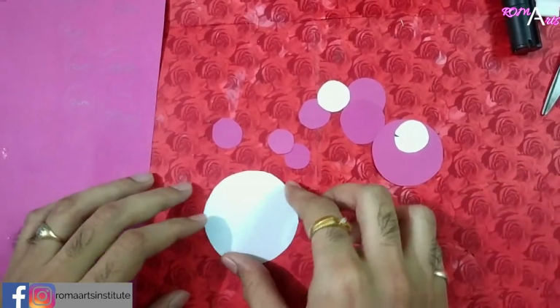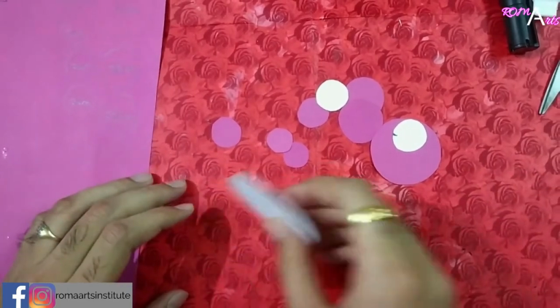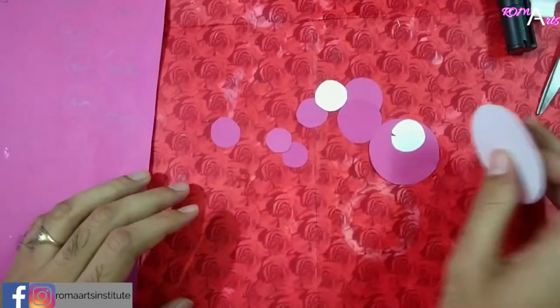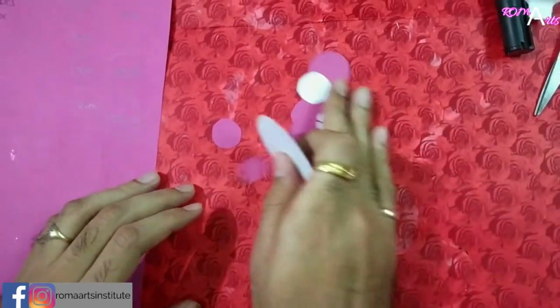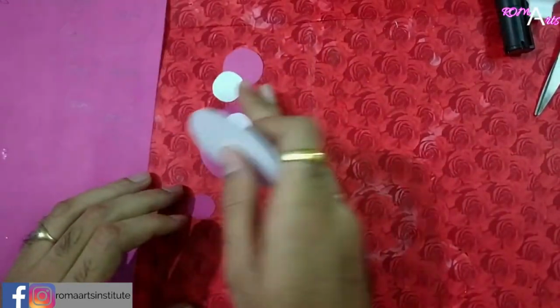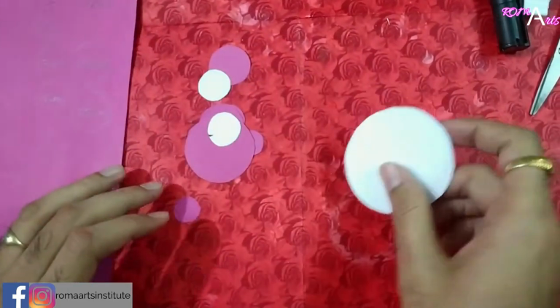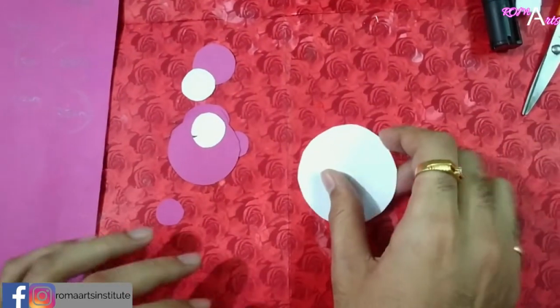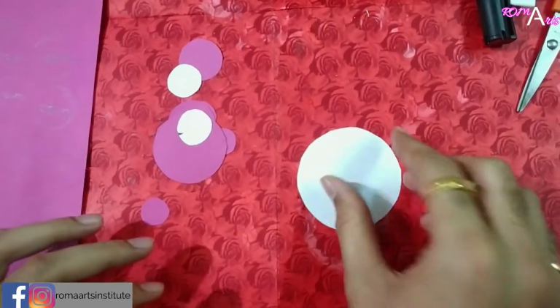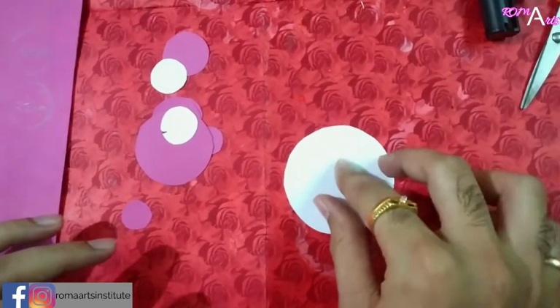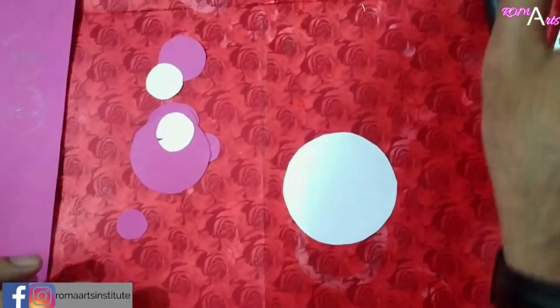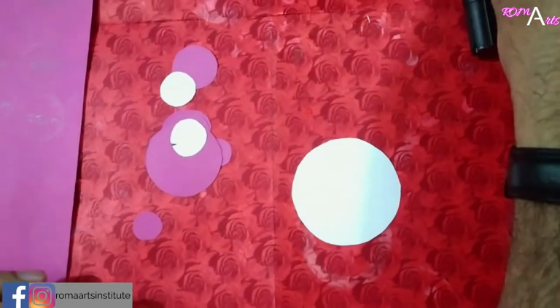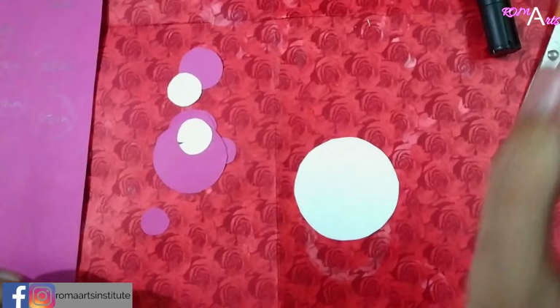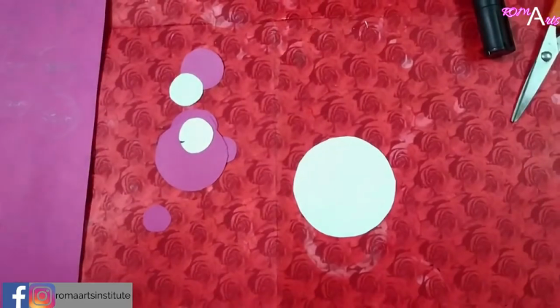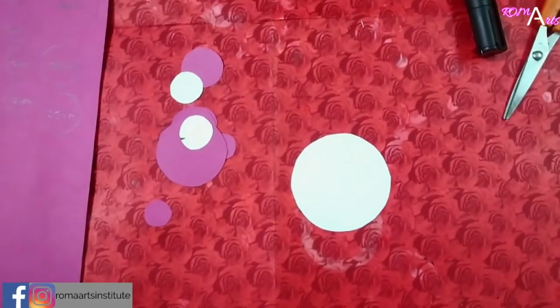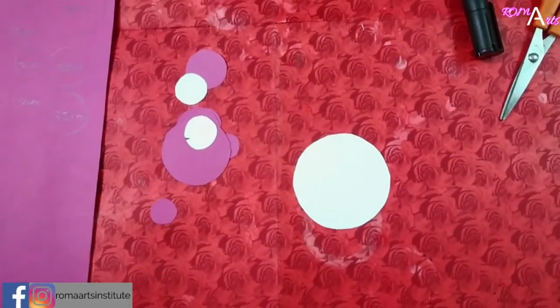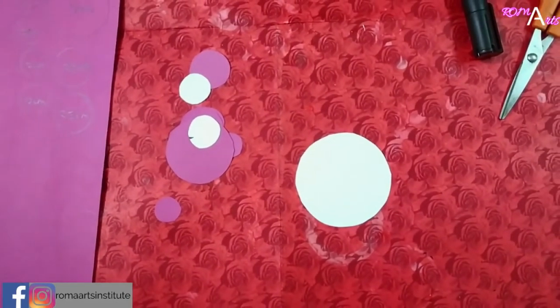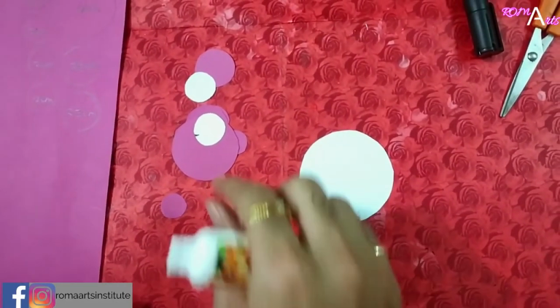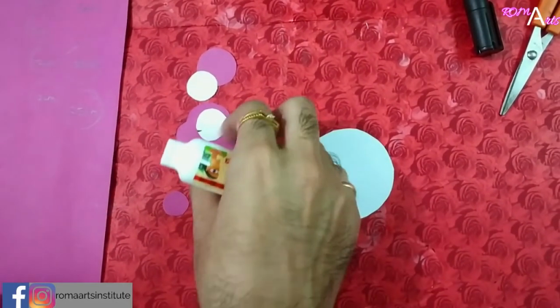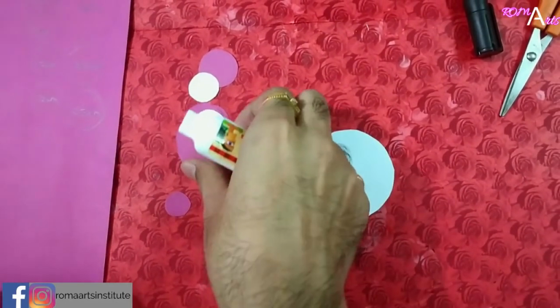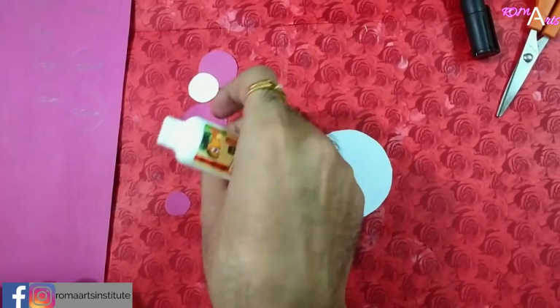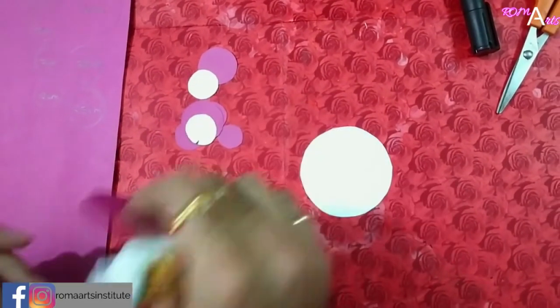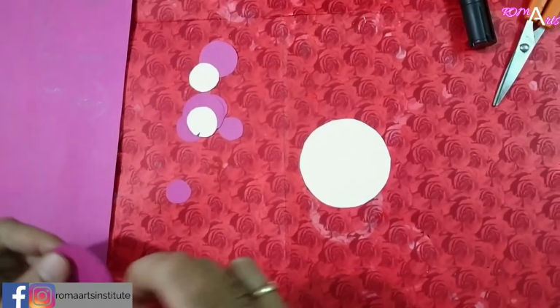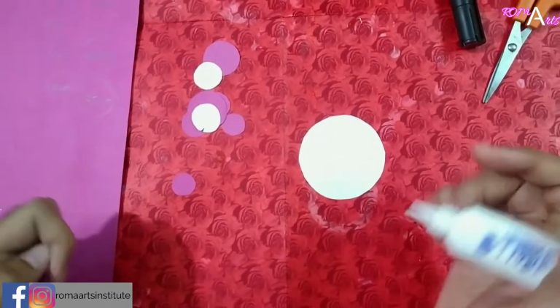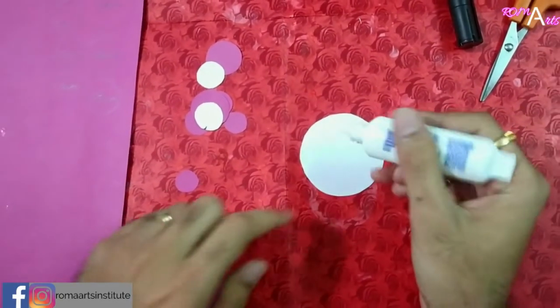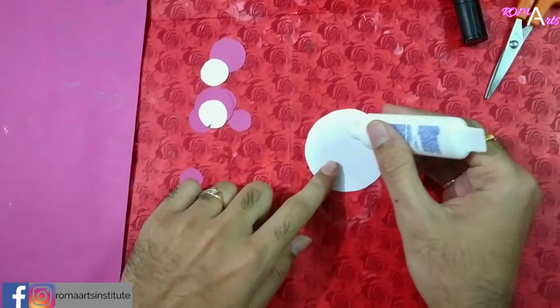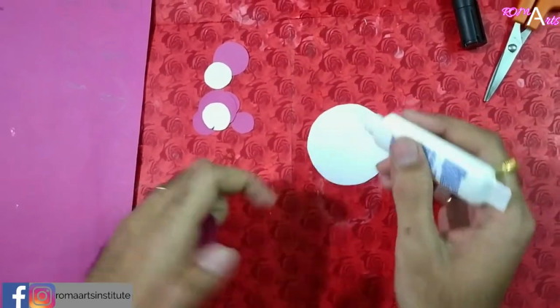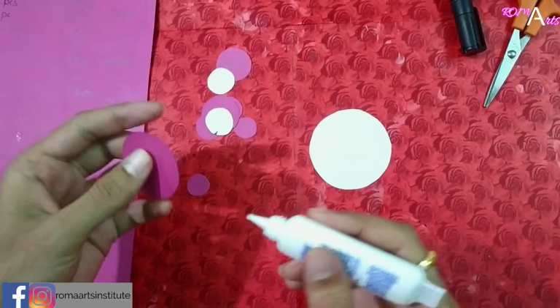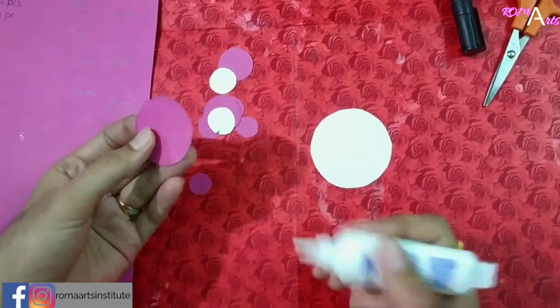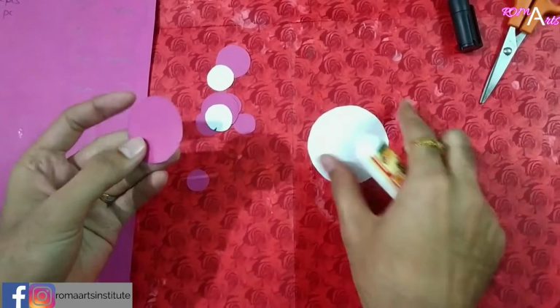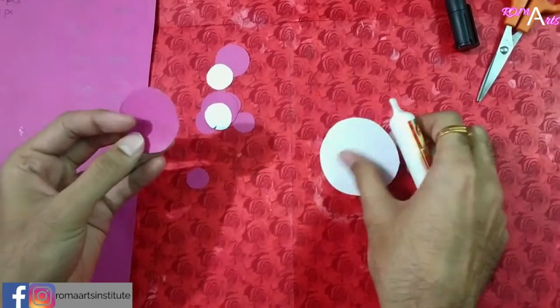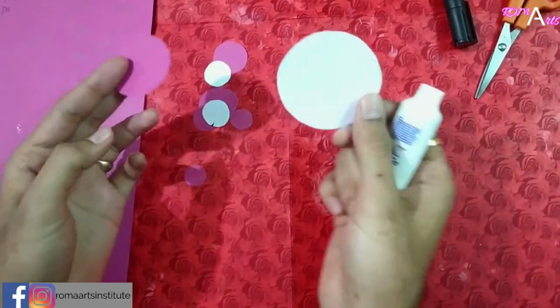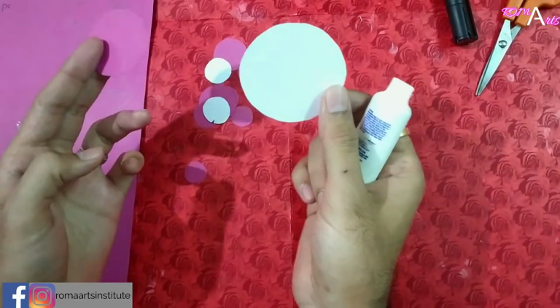Now we have to stick all these together and assemble the teddy. See — 2 big circles to start.